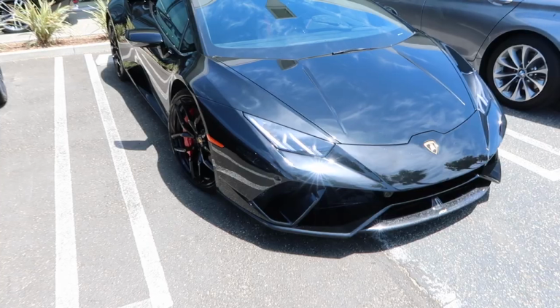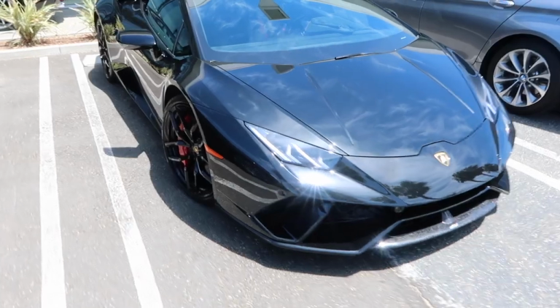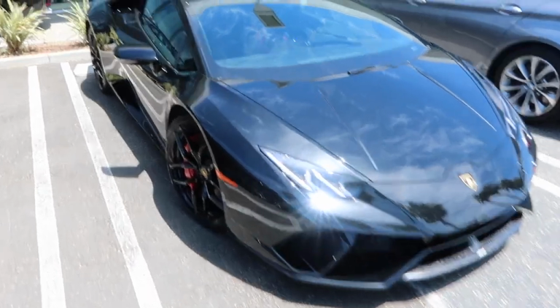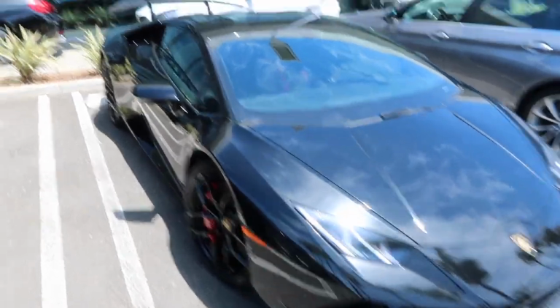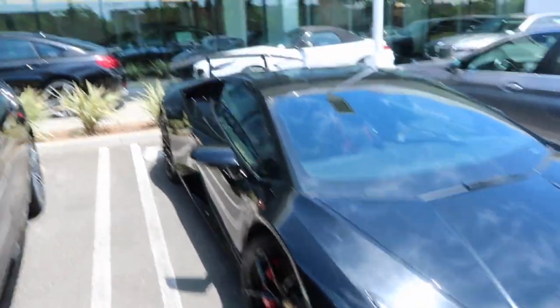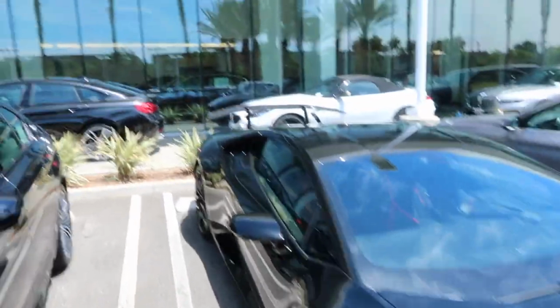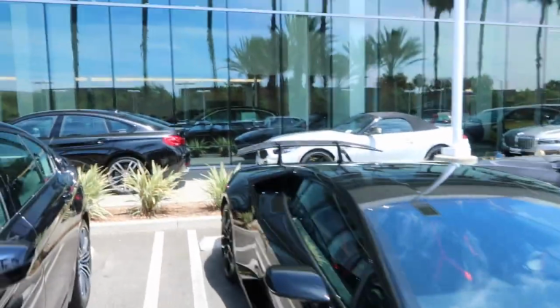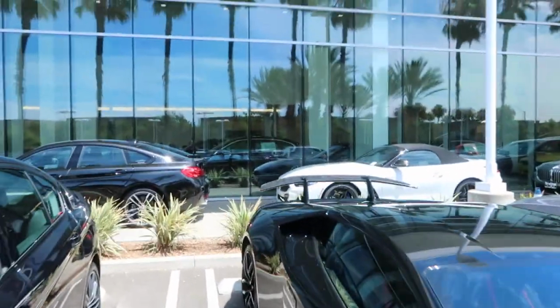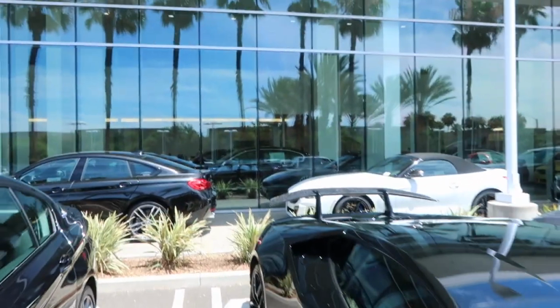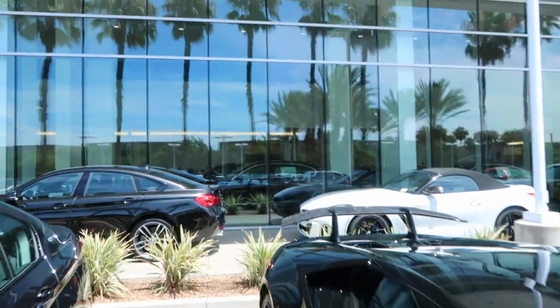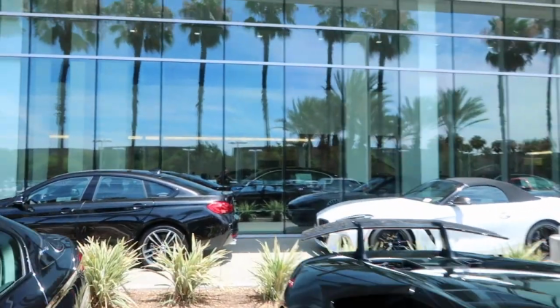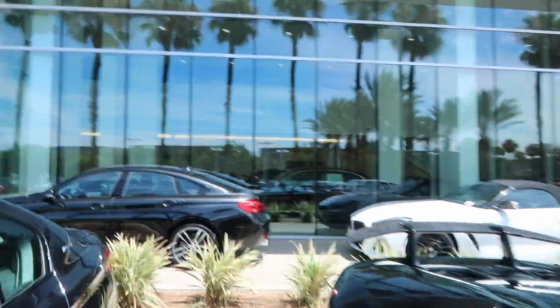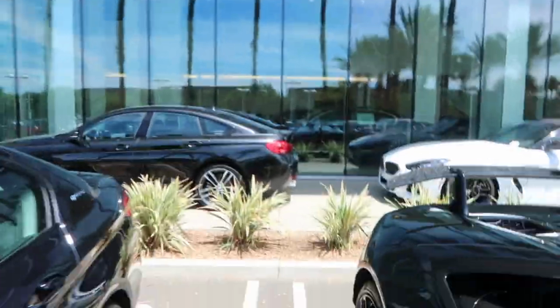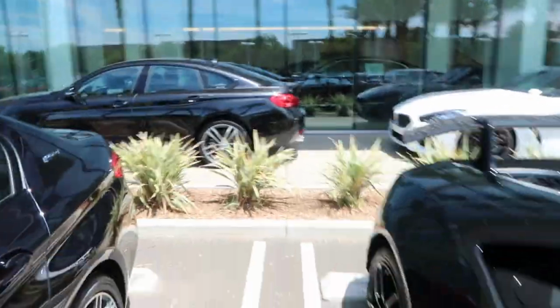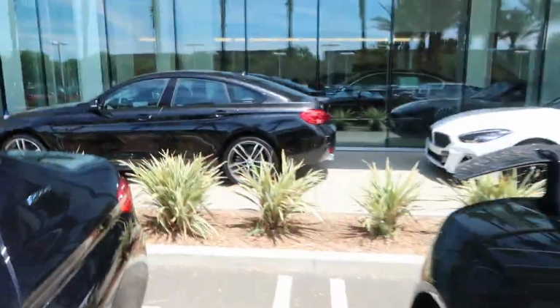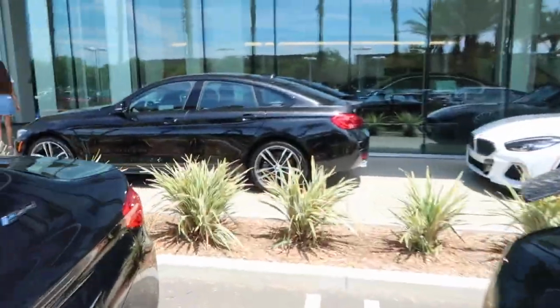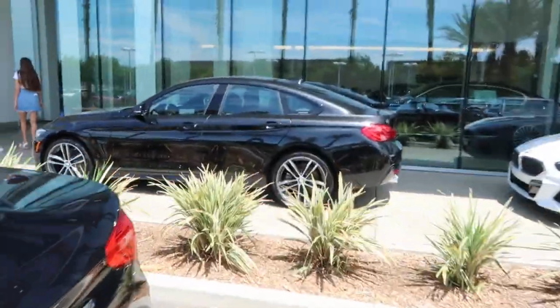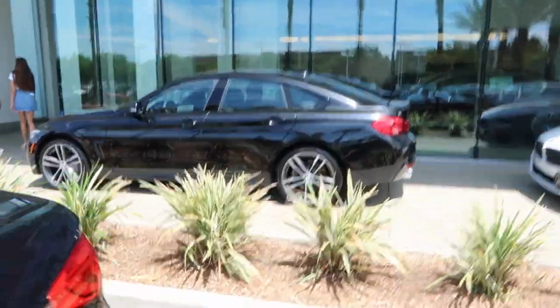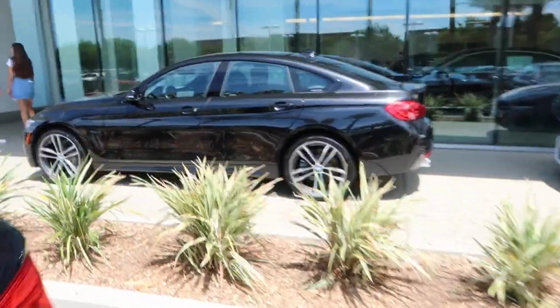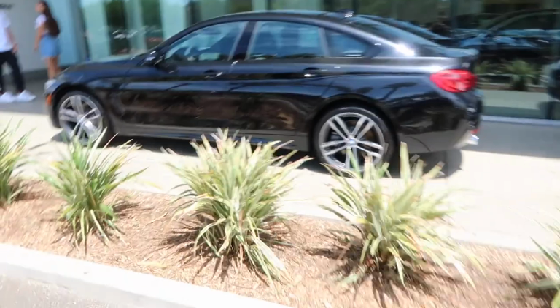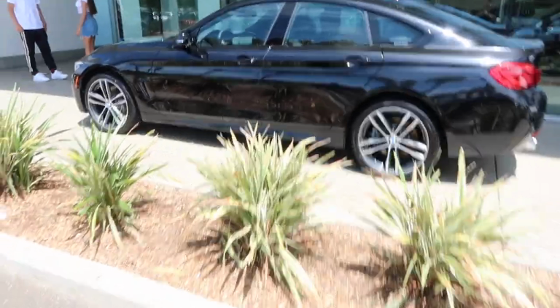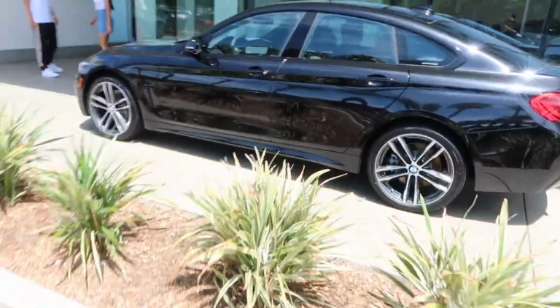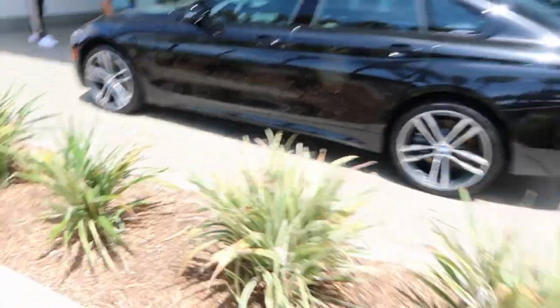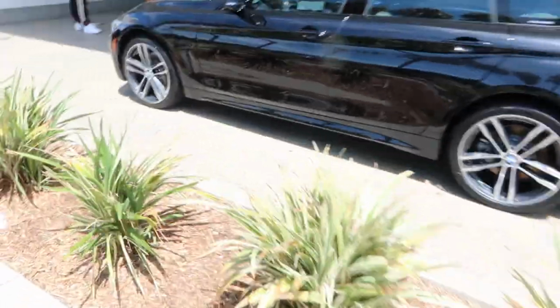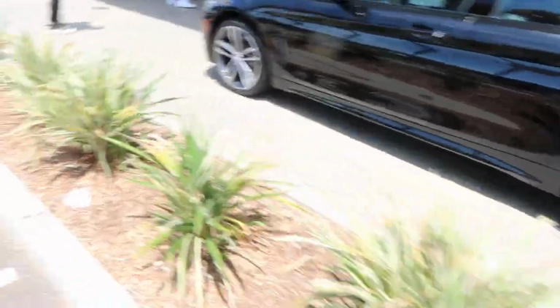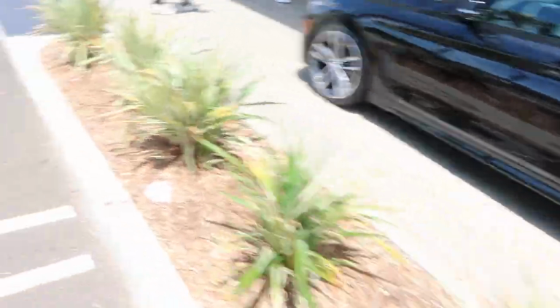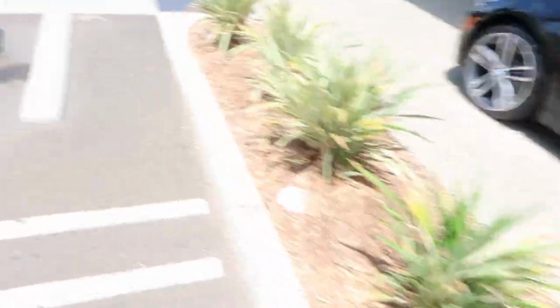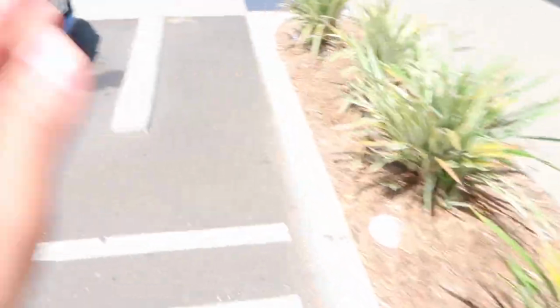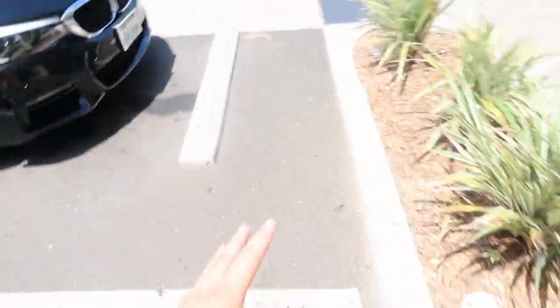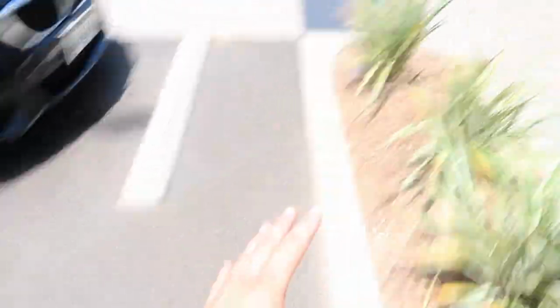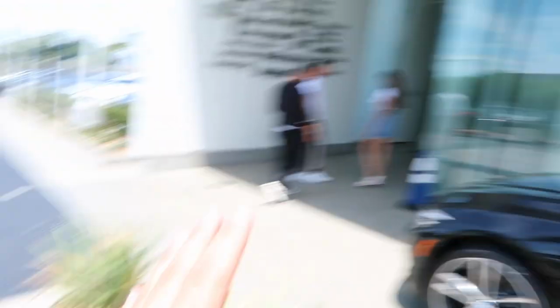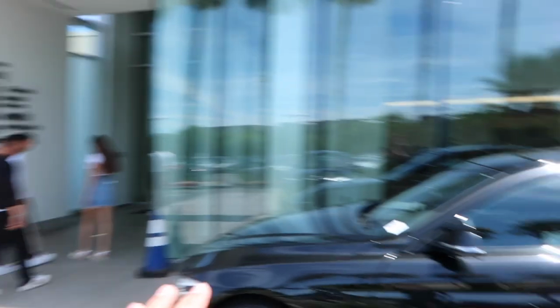We are now here at Irvine BMW to pick up the car. We're going to get started with the whole process, so let's go see if we can find it and get some initial clips of the car.